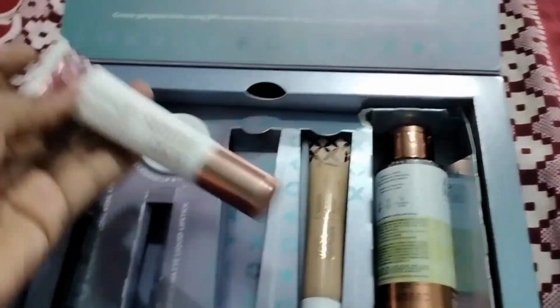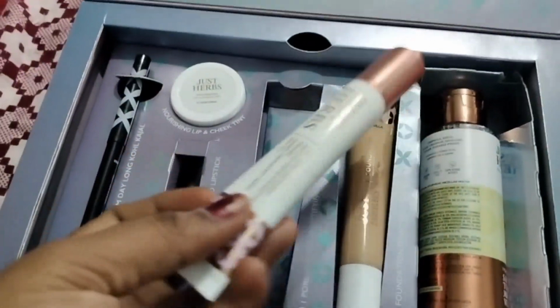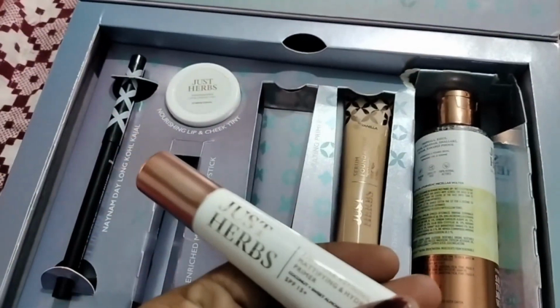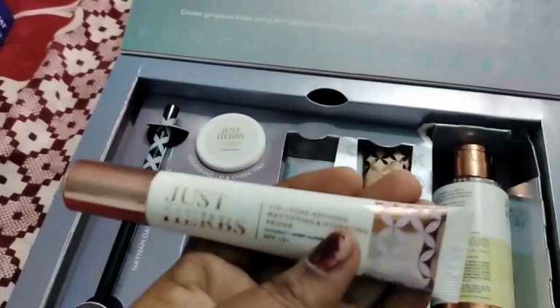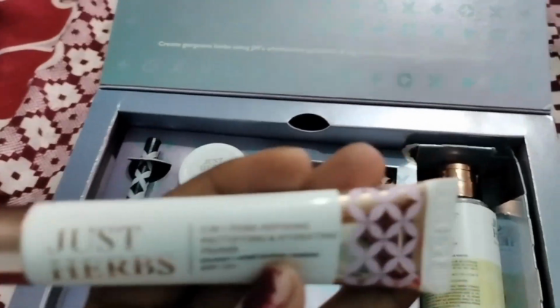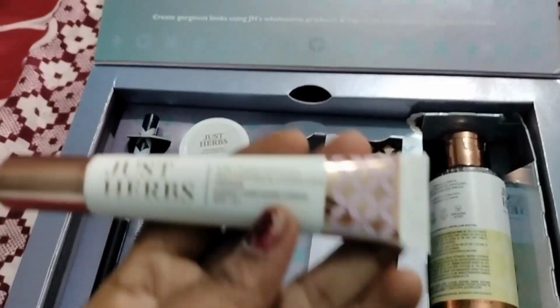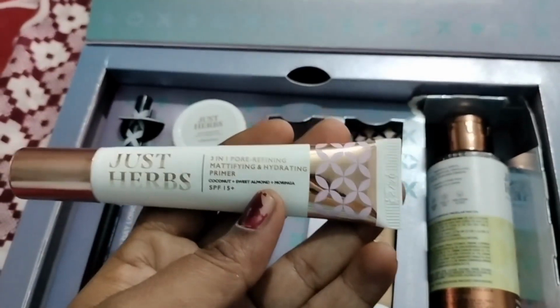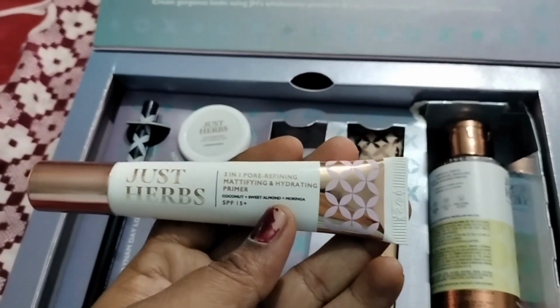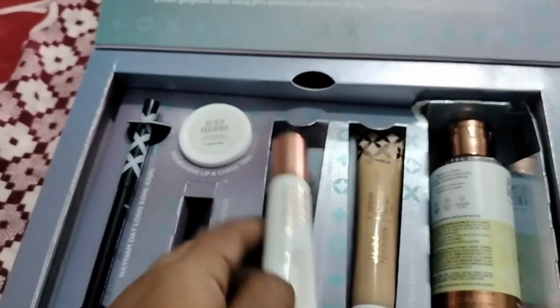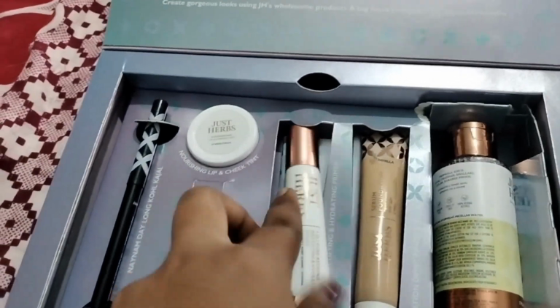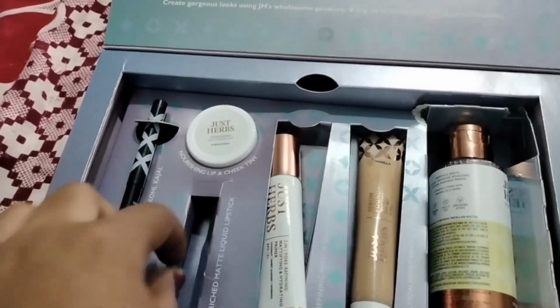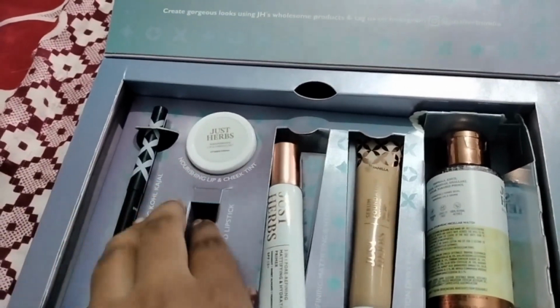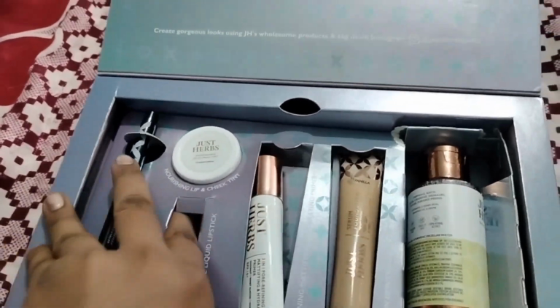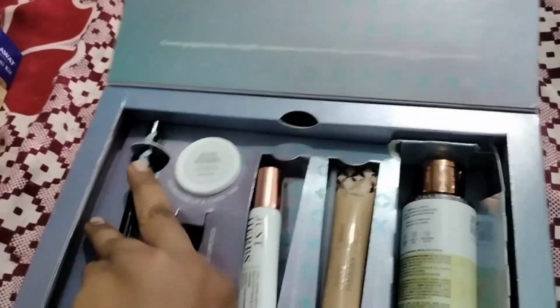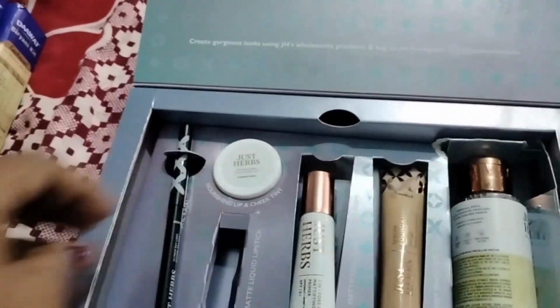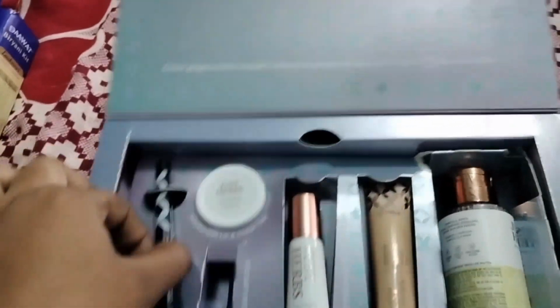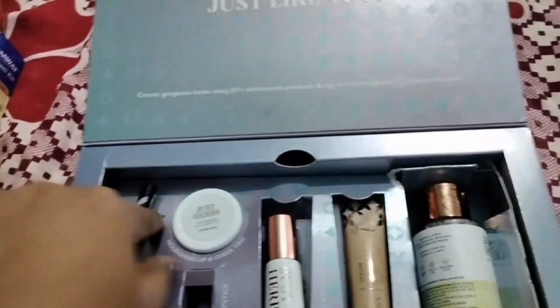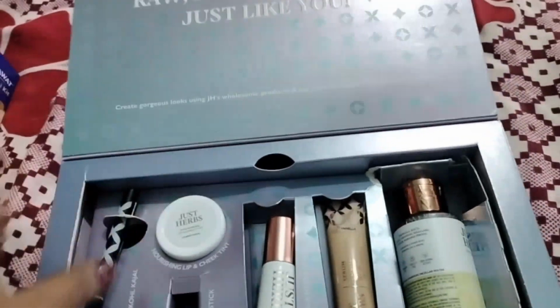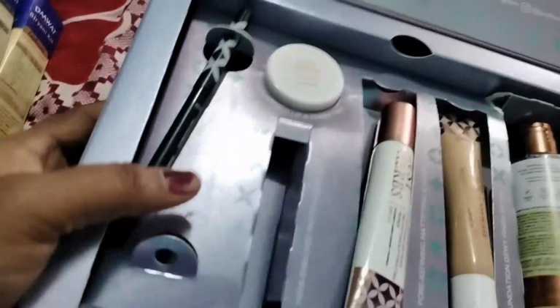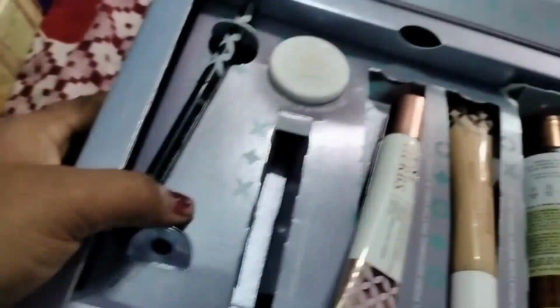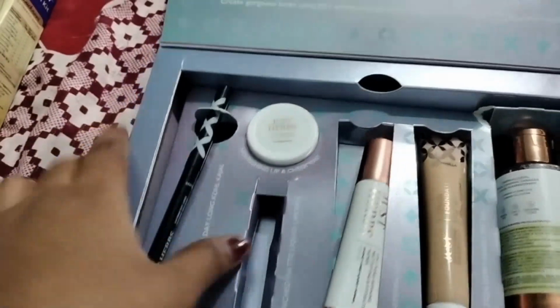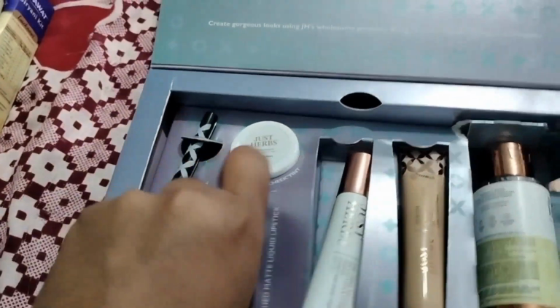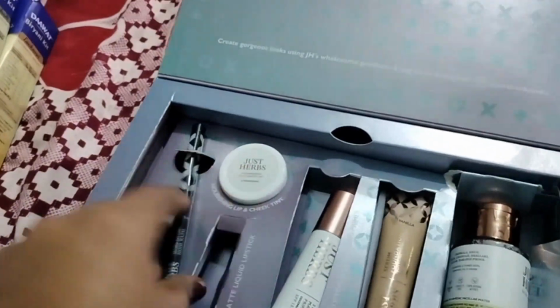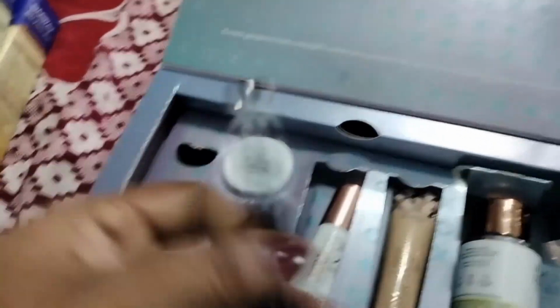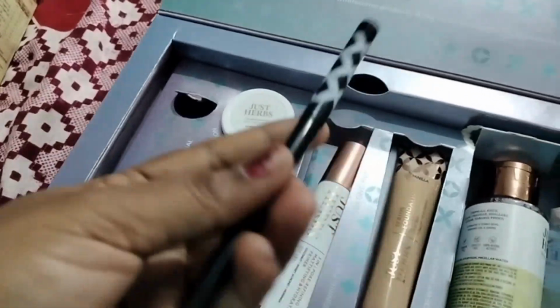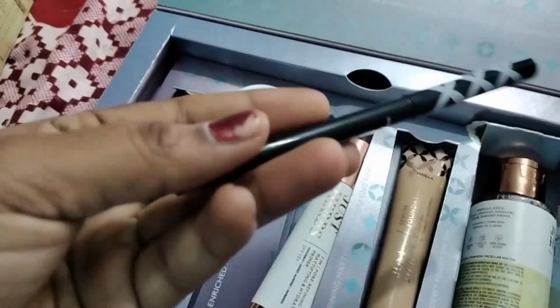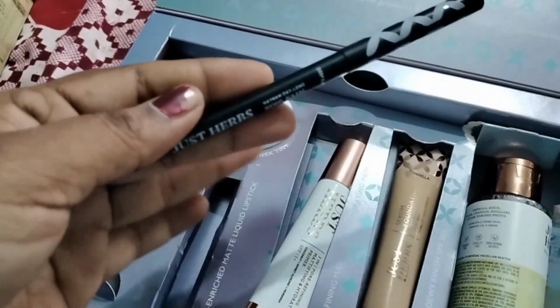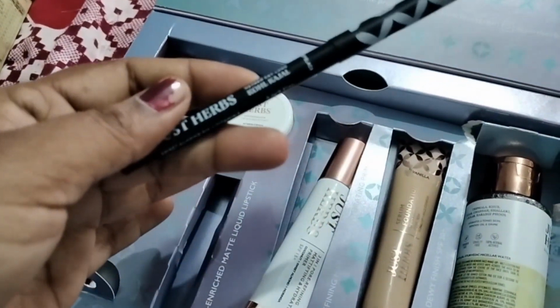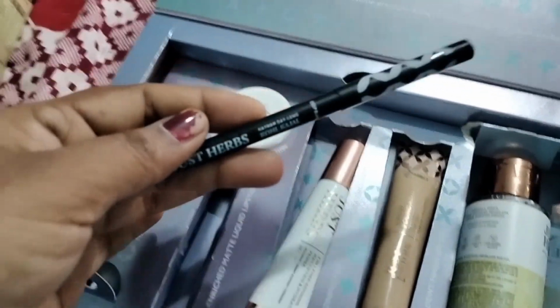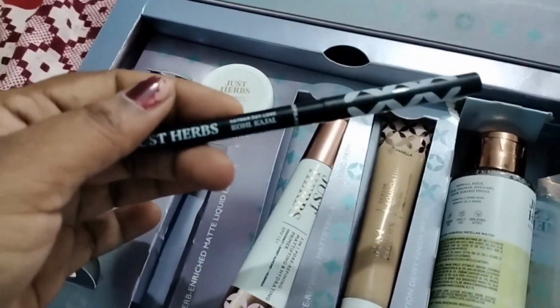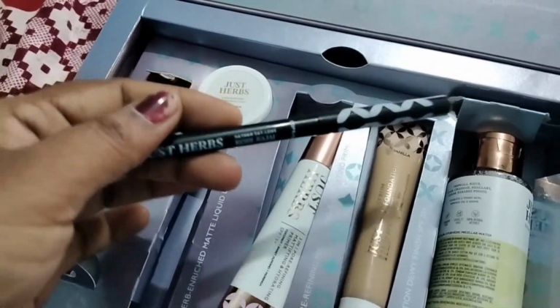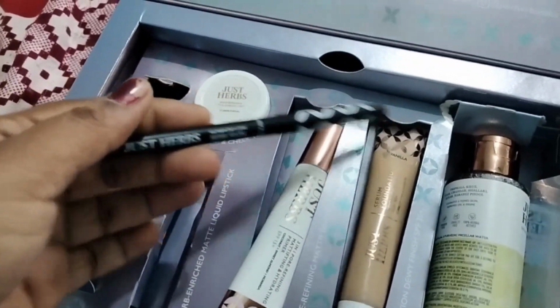This is JustHabs. There are many reviews and I've been searching on Google. We'll check this one. The price is 399.